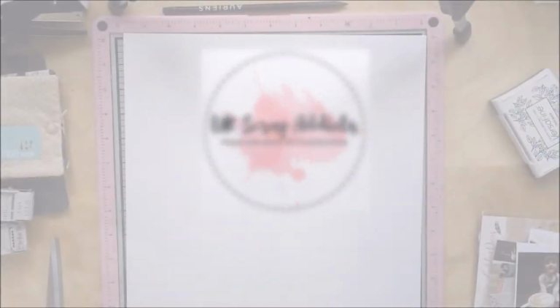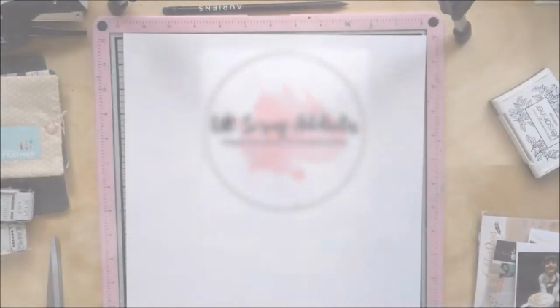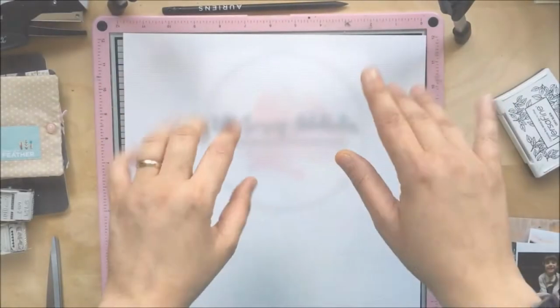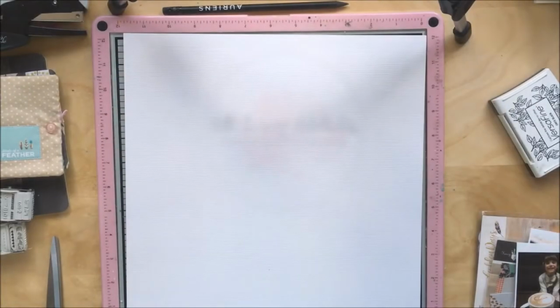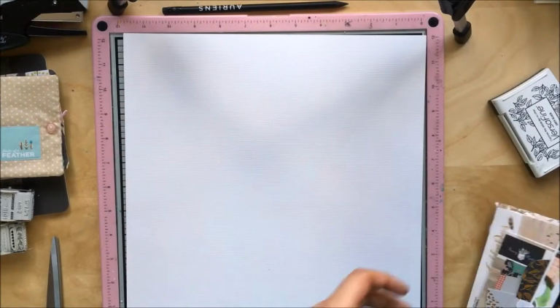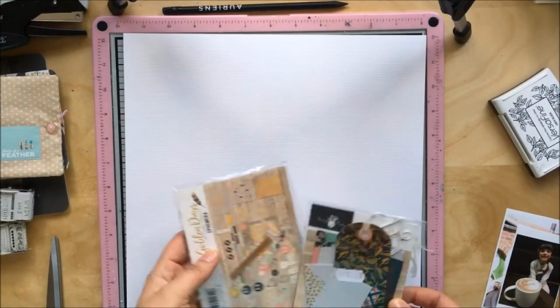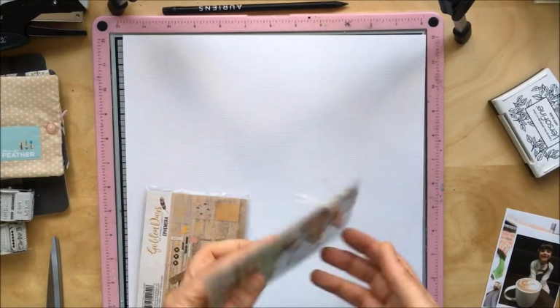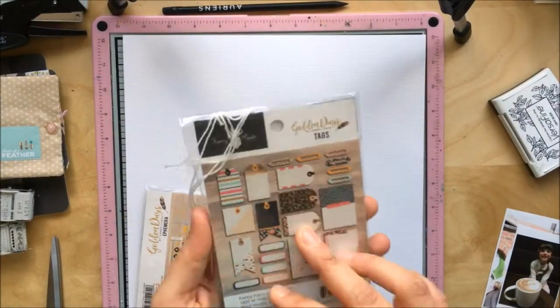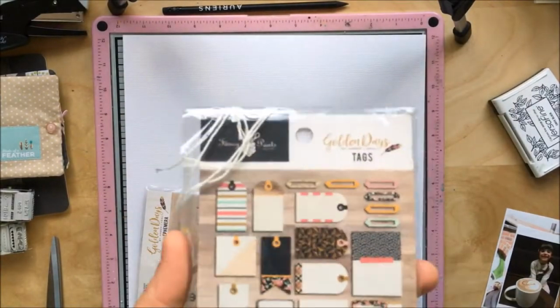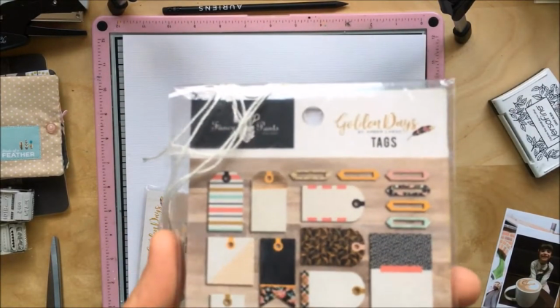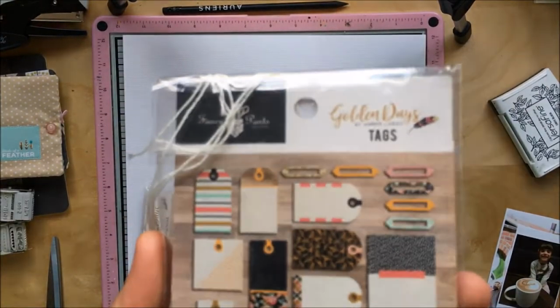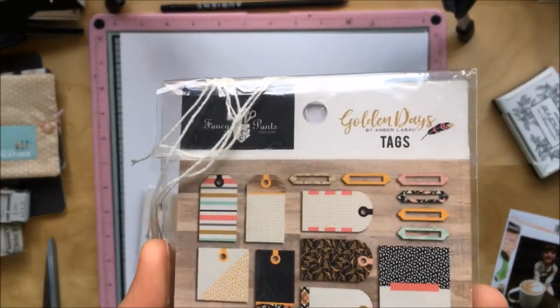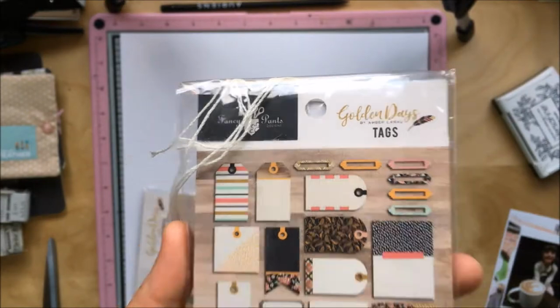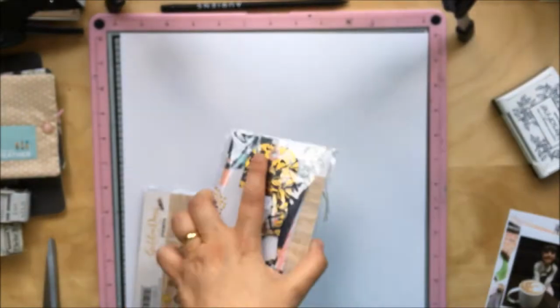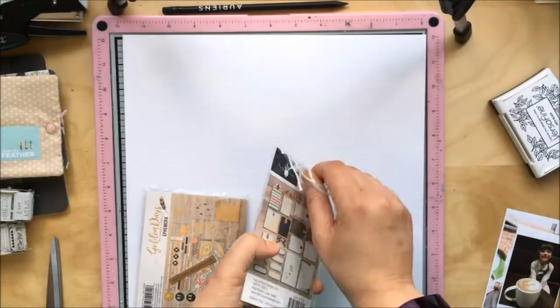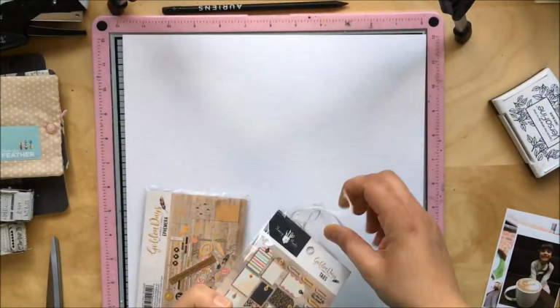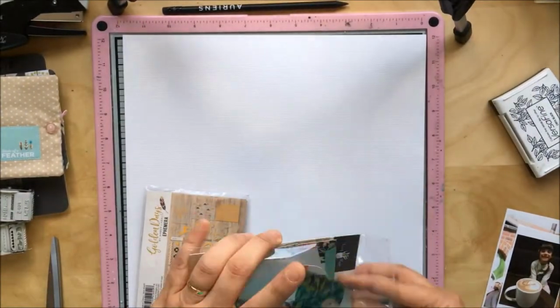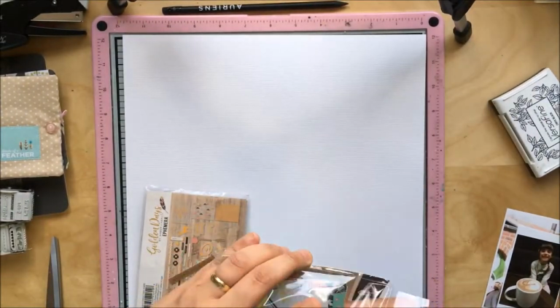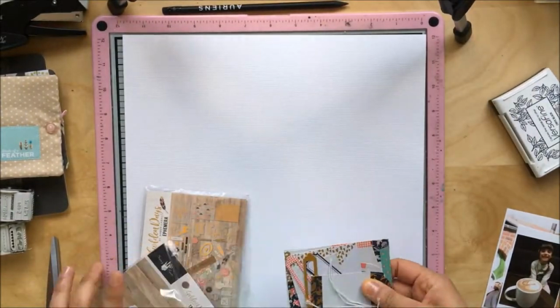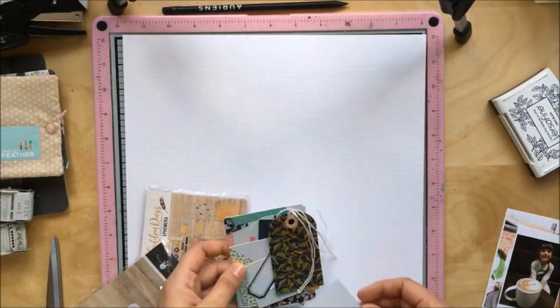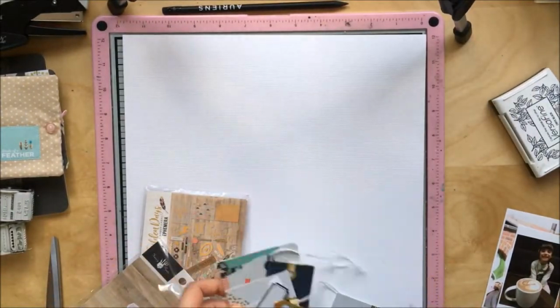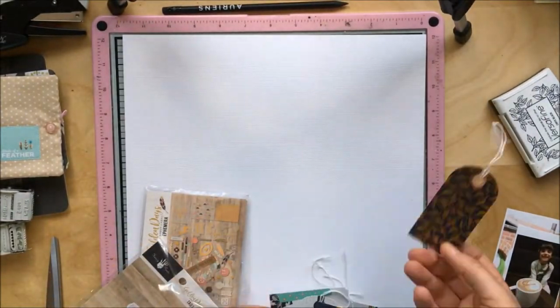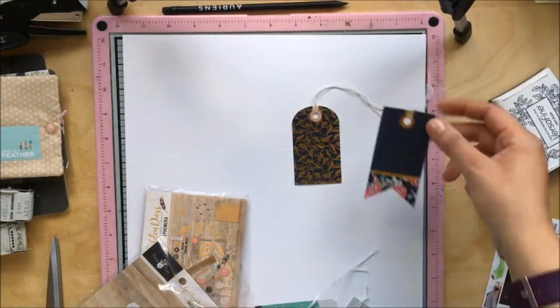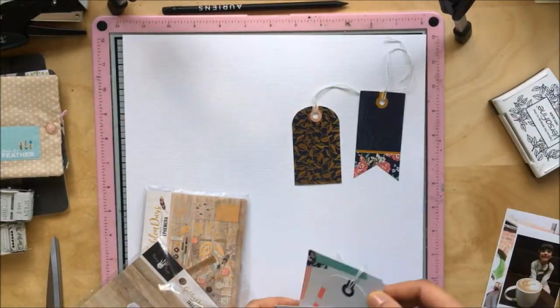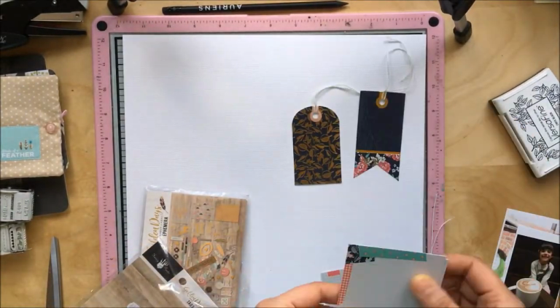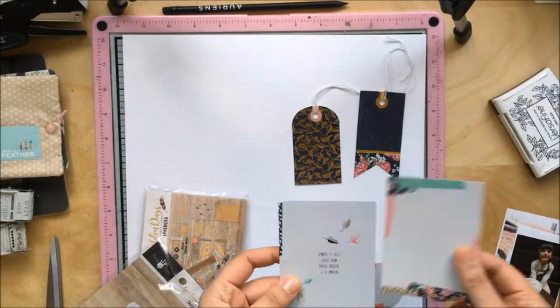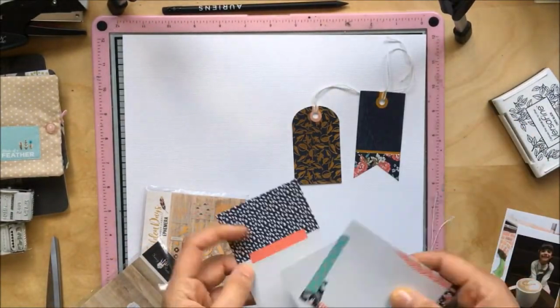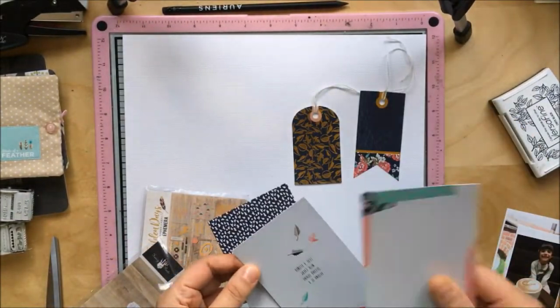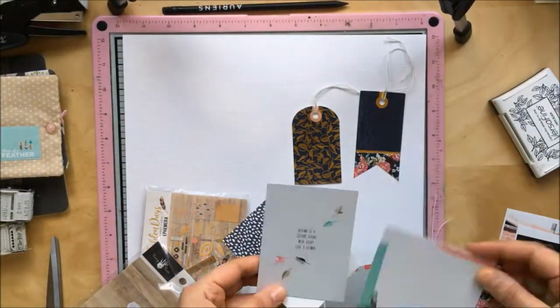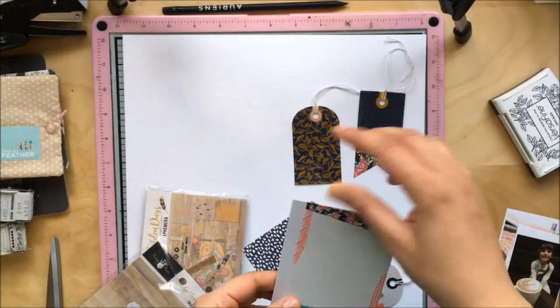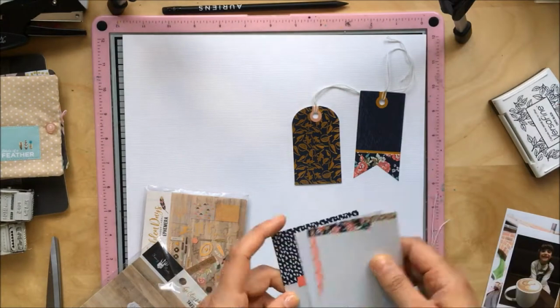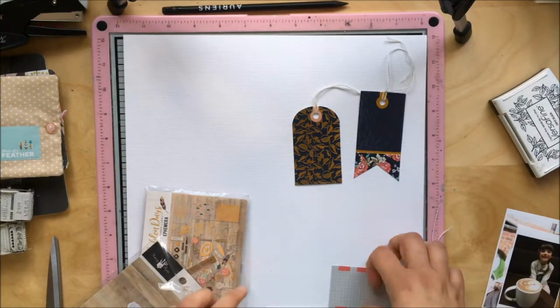Hello Scrap Addicts! This is Maria with you today and this is the last video of the month with this month's theme, which is tags.